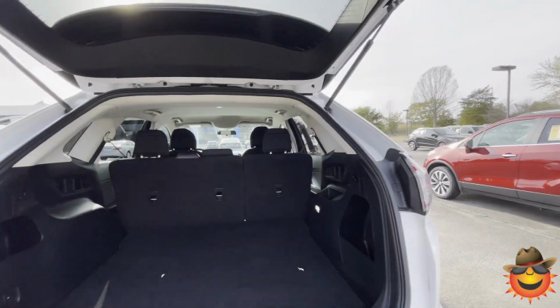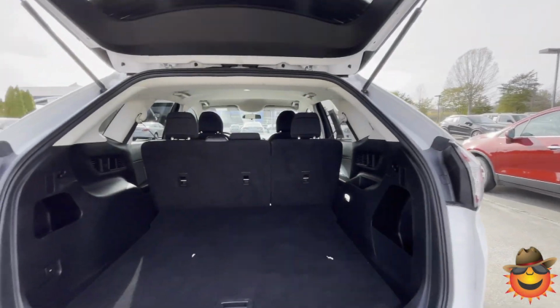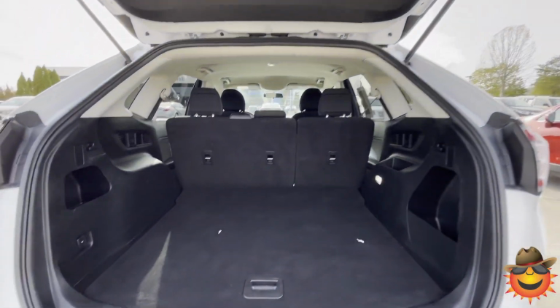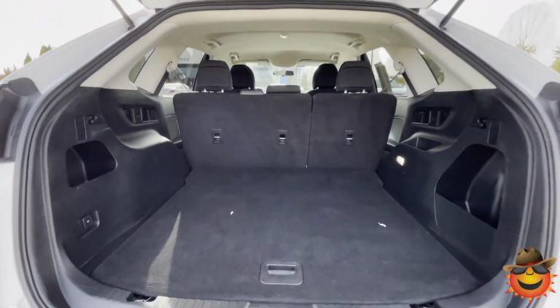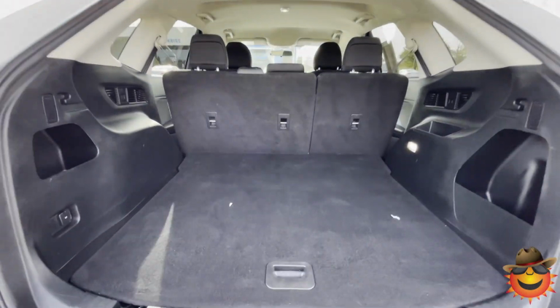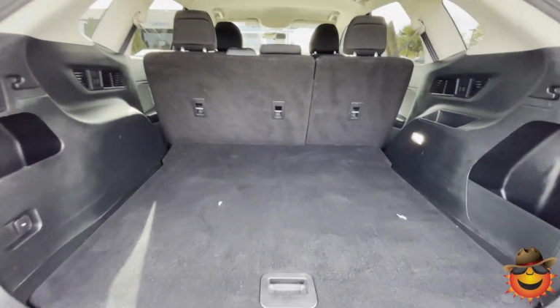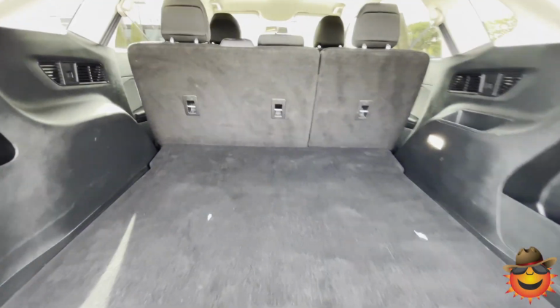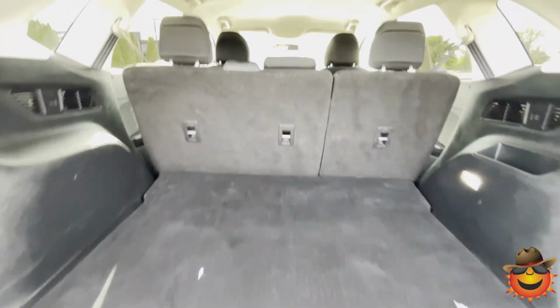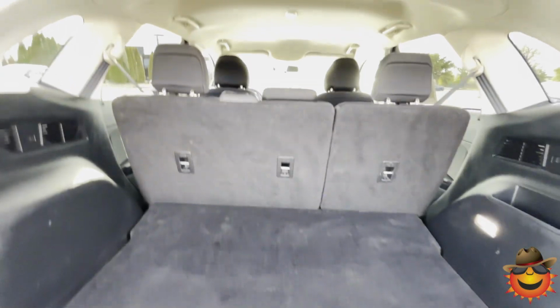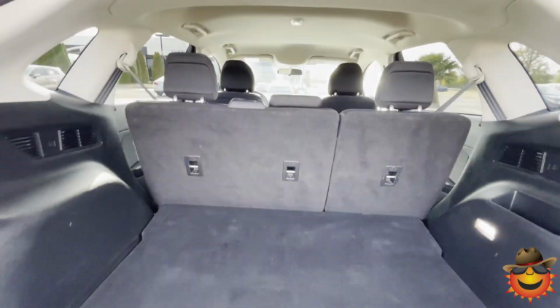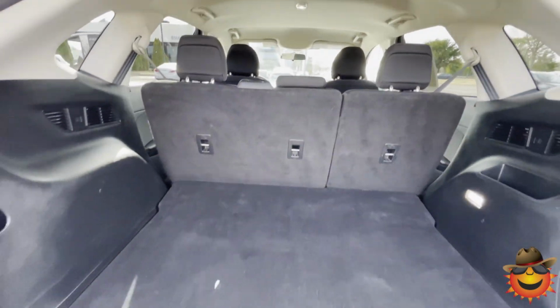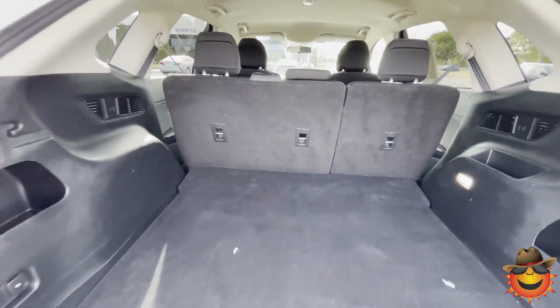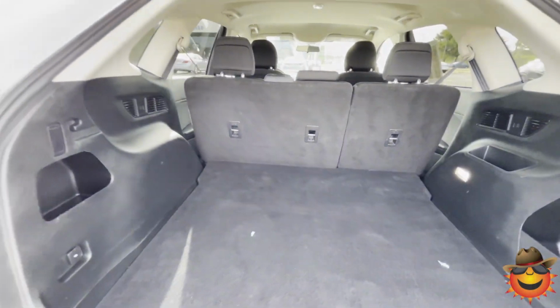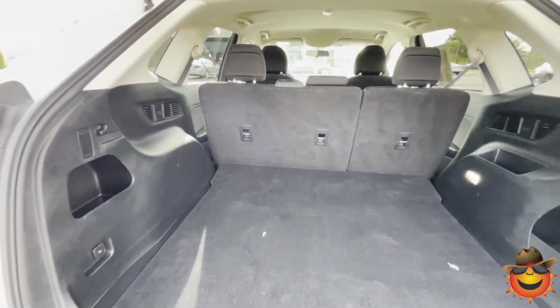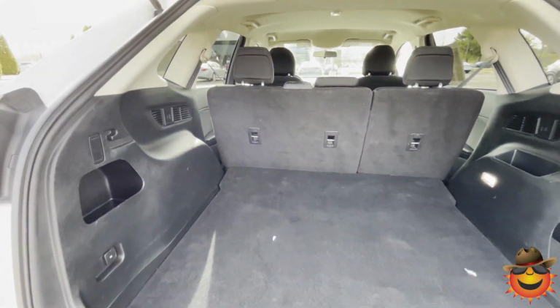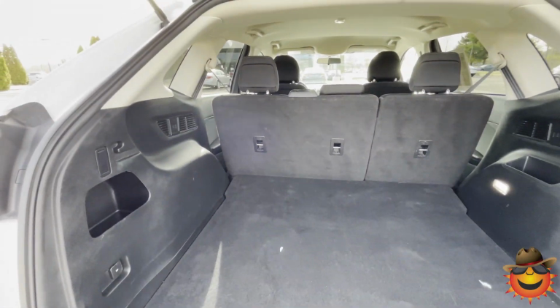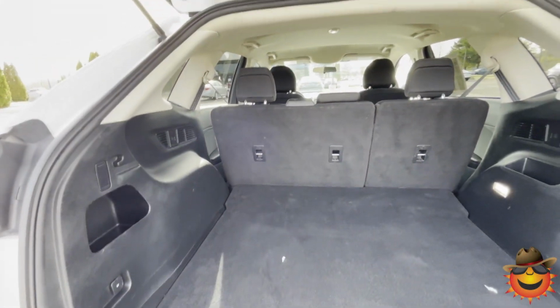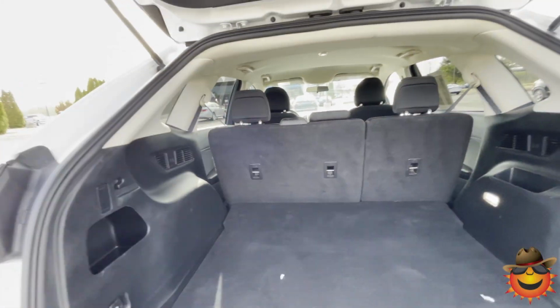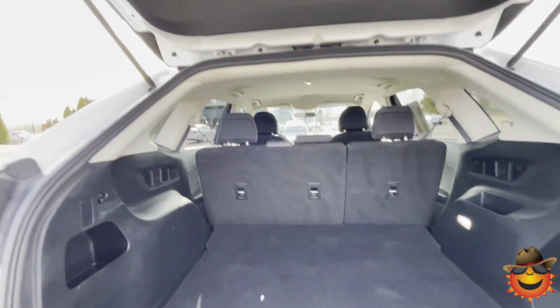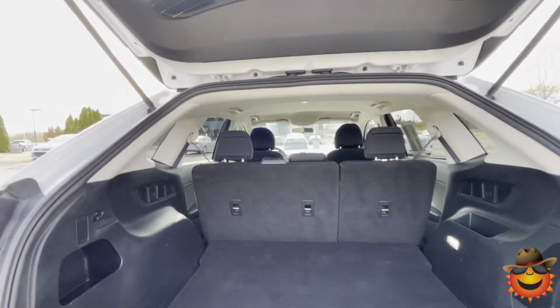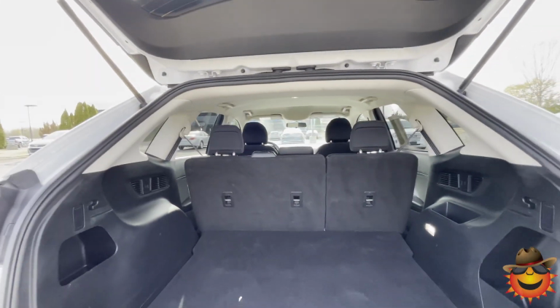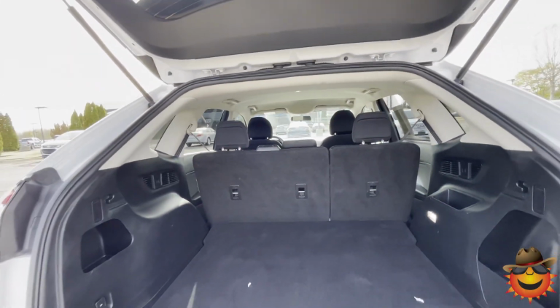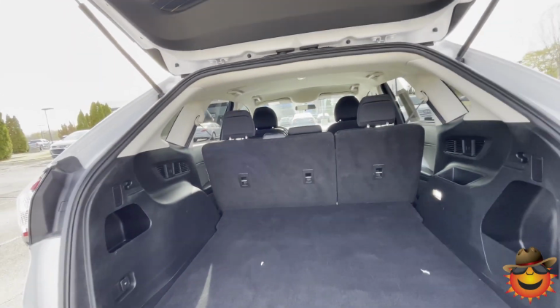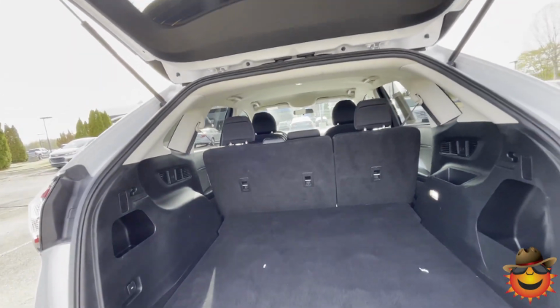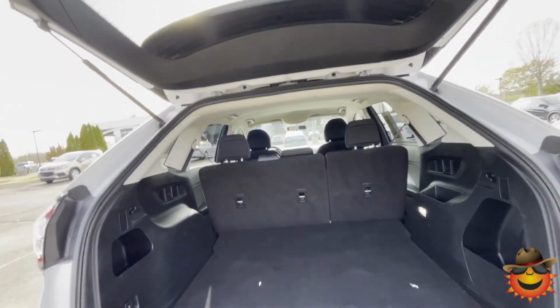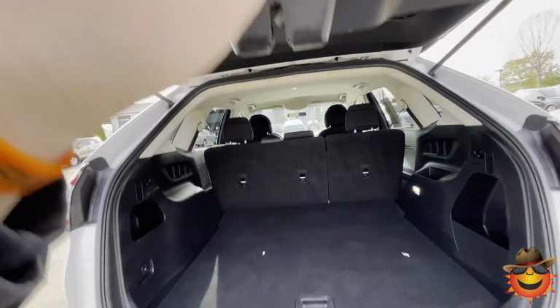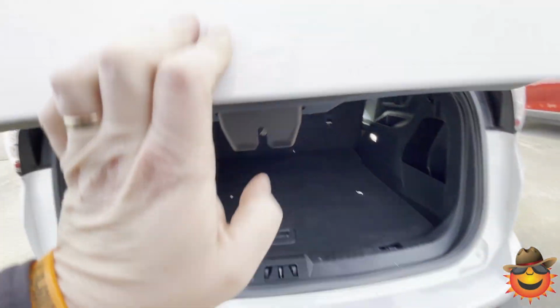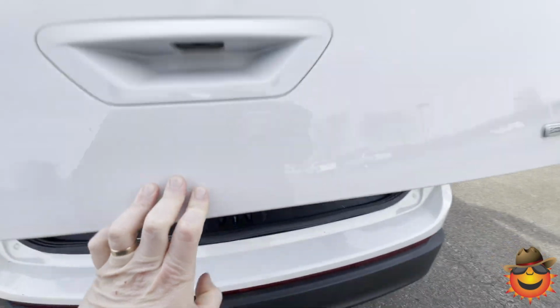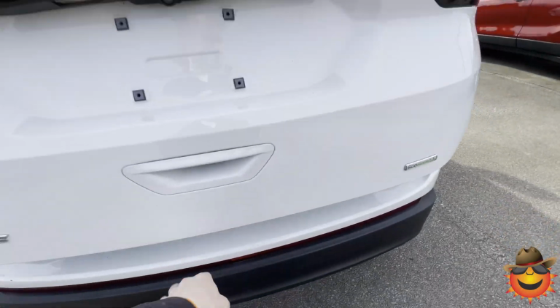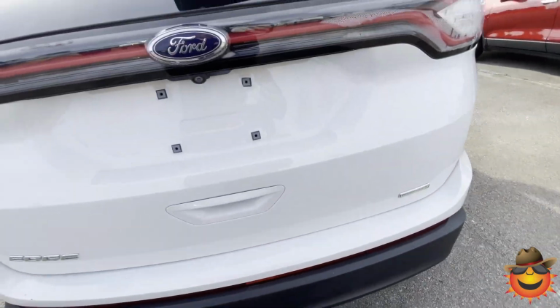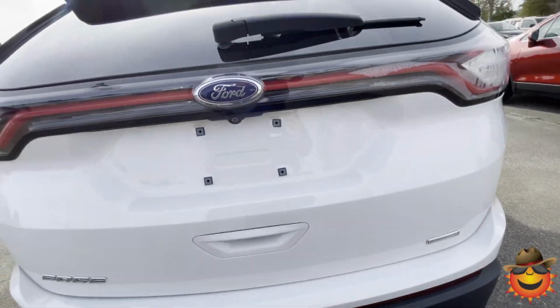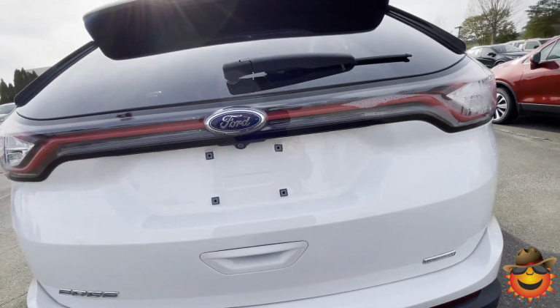Backup camera. Nice large cargo area, very large. For a vehicle of its size, very well proportioned, especially for that.